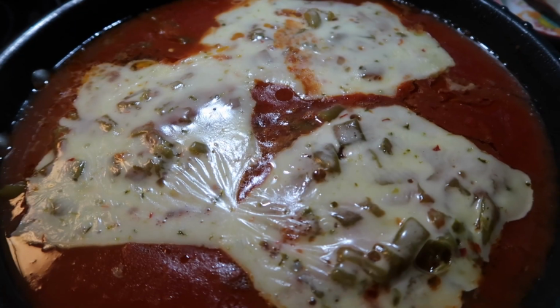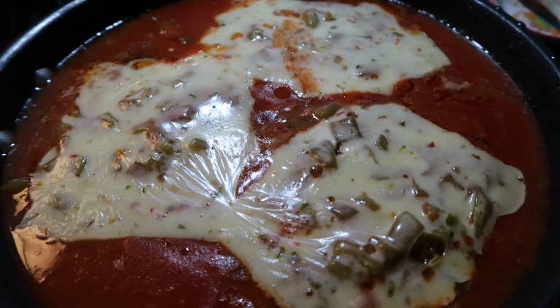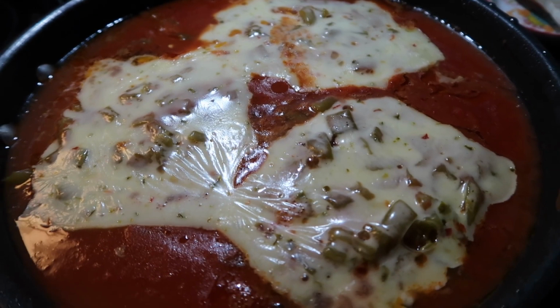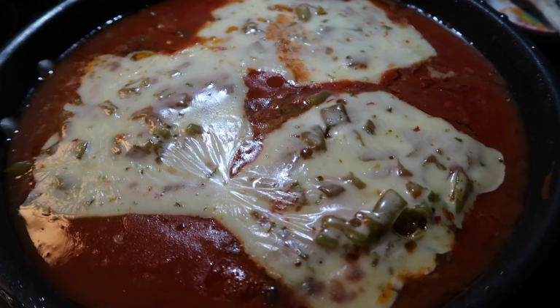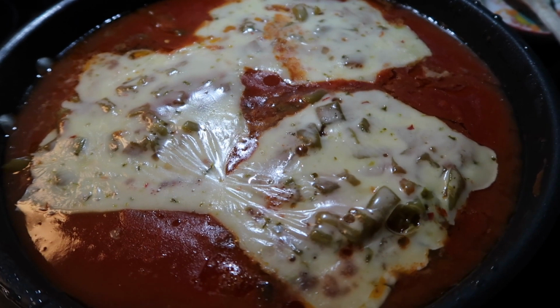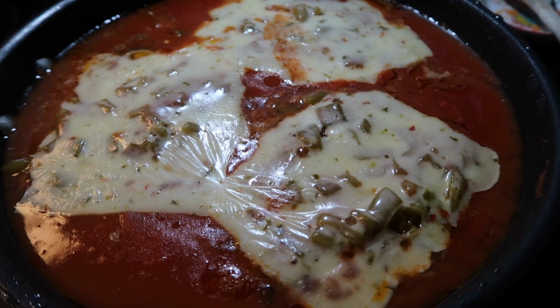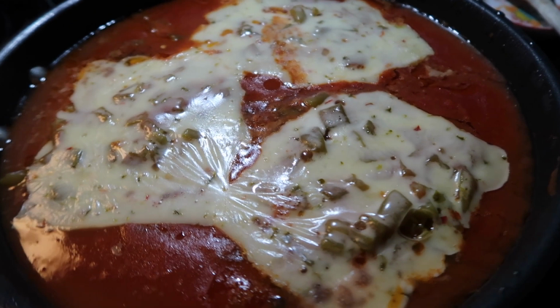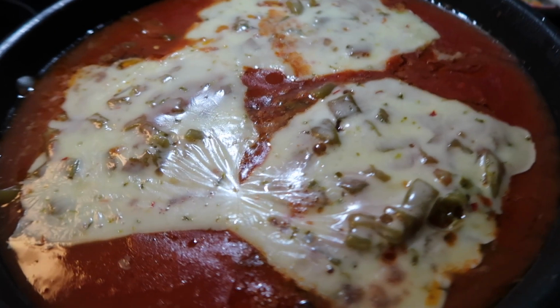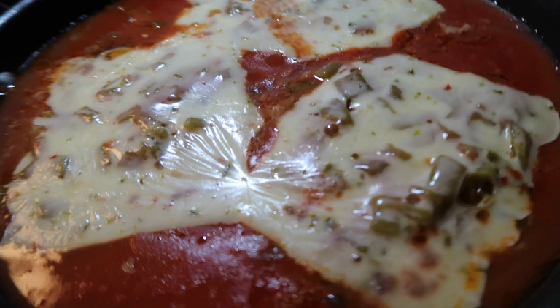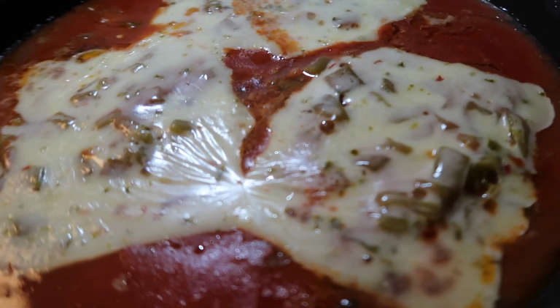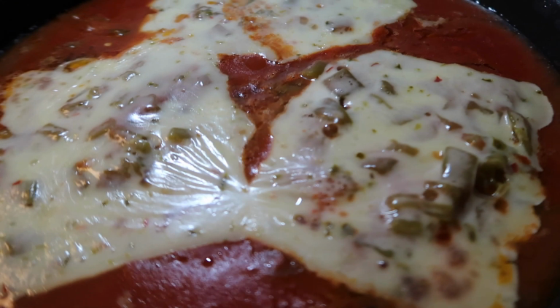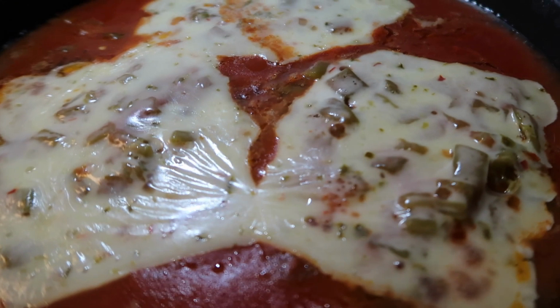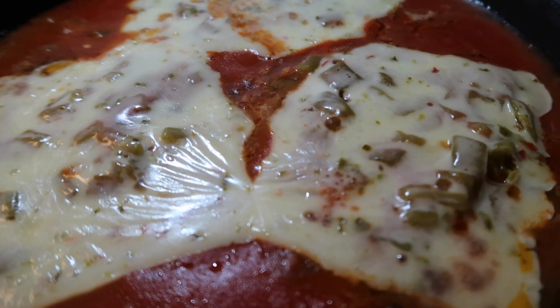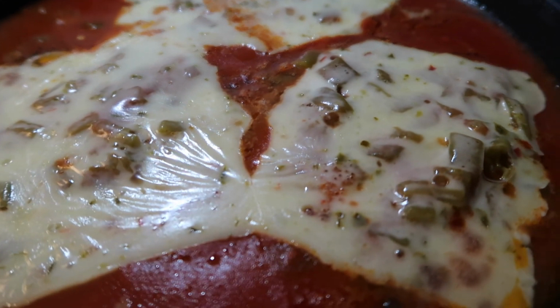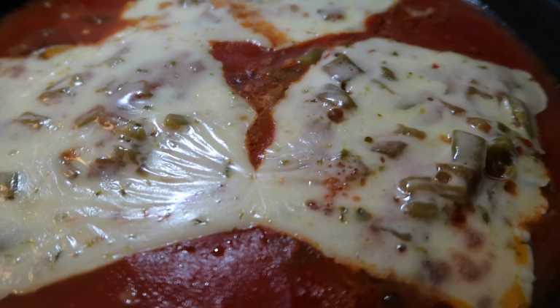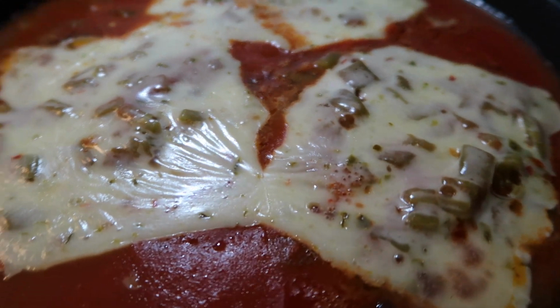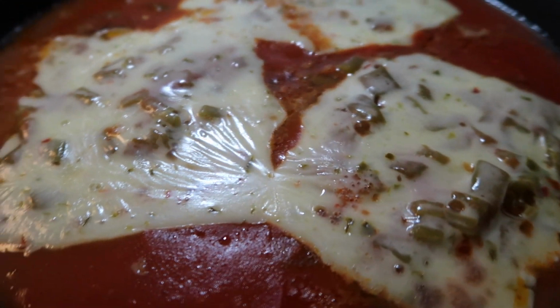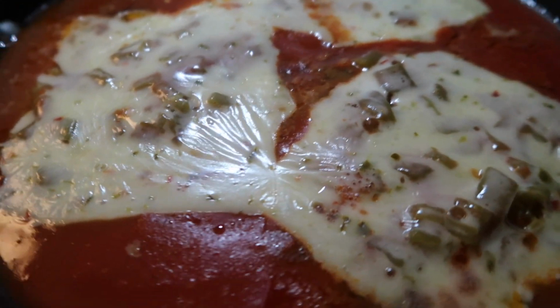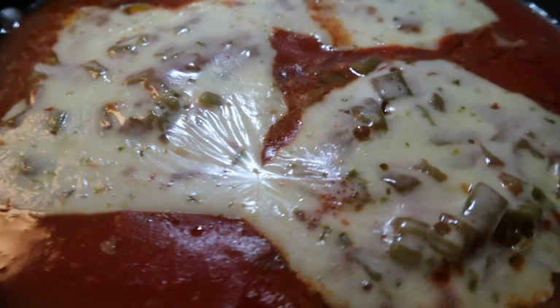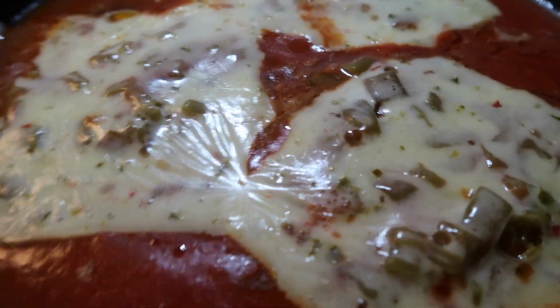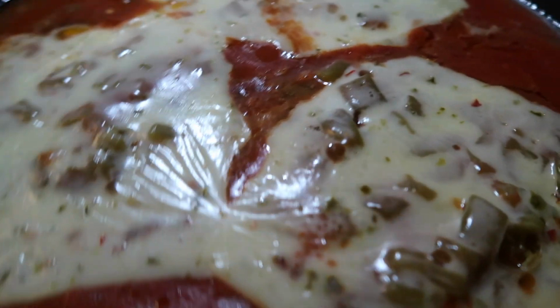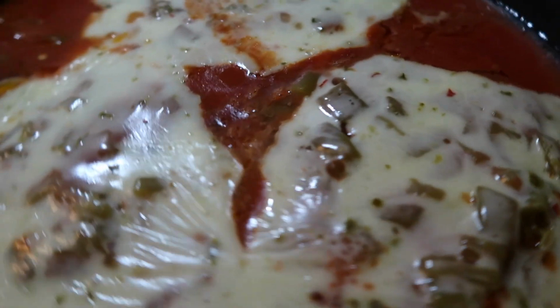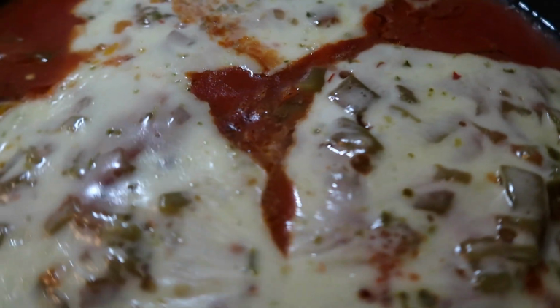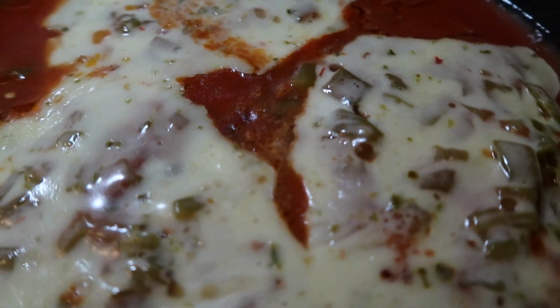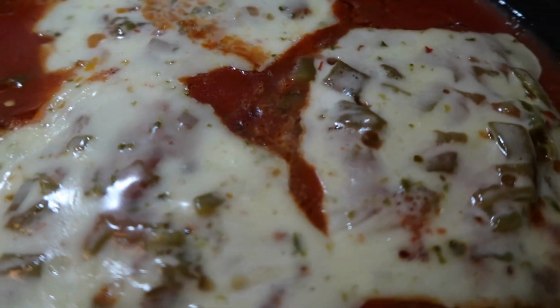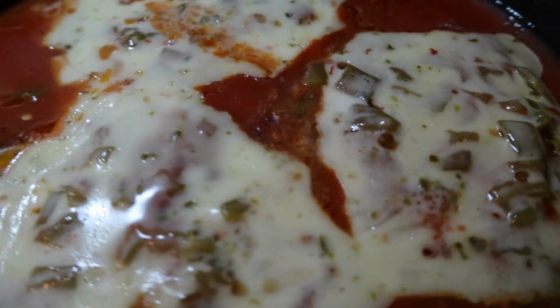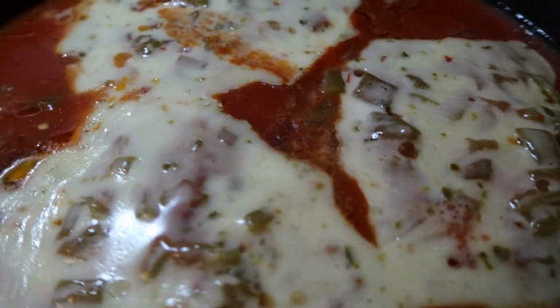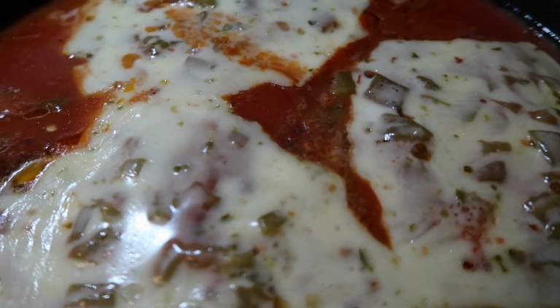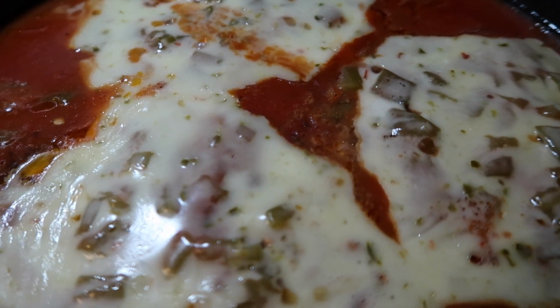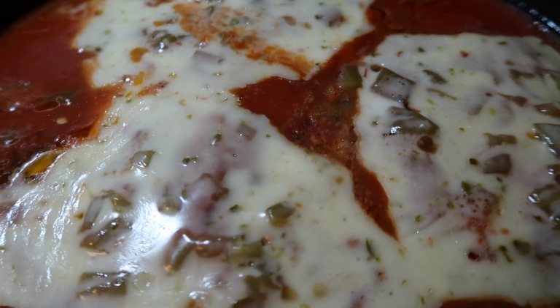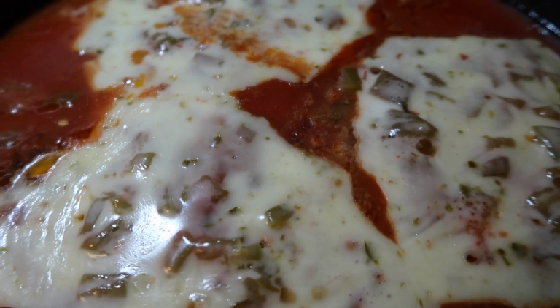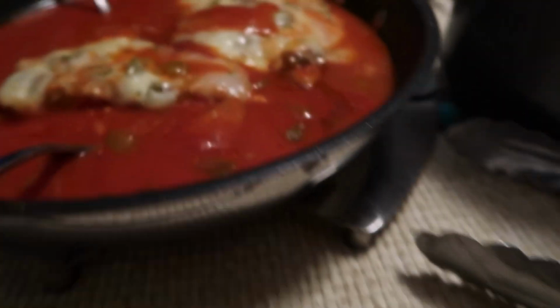Spread one cup of shredded or sliced jack cheese over the top. Cover and cook for another five minutes or until the cheese is melted.